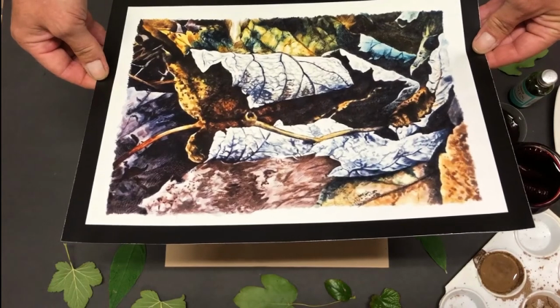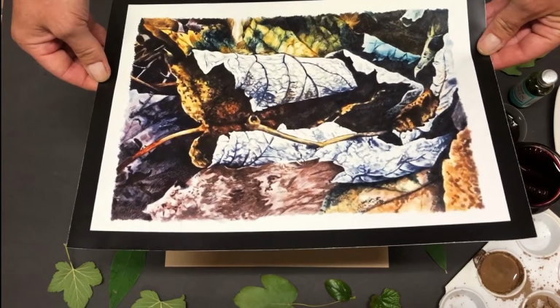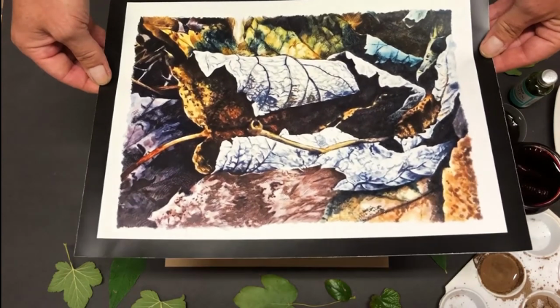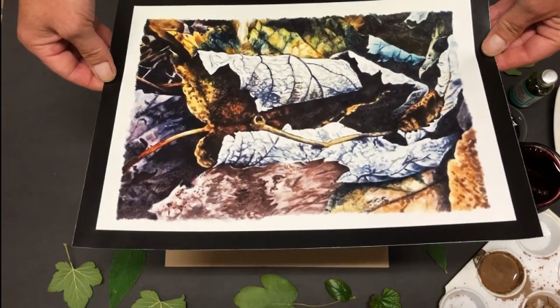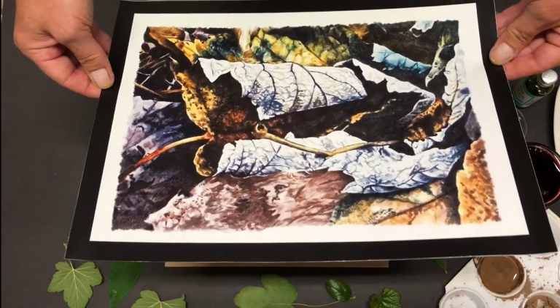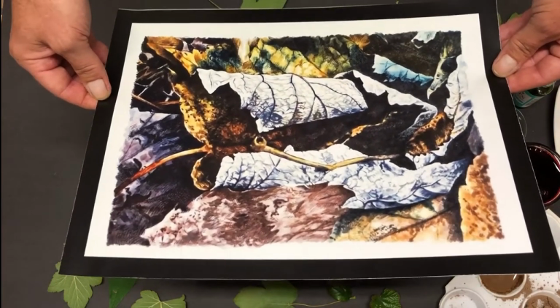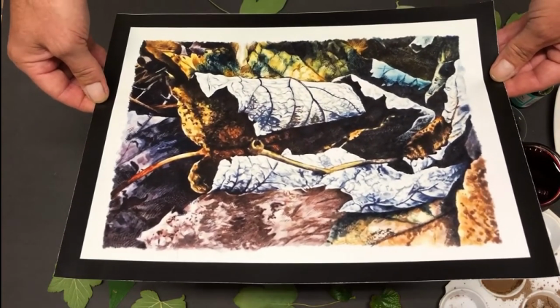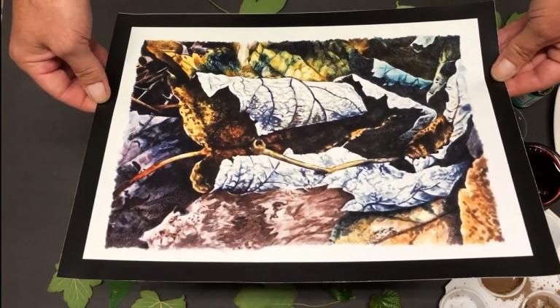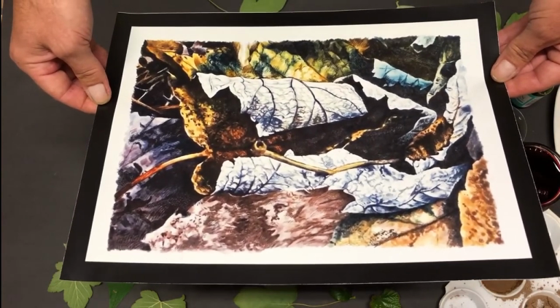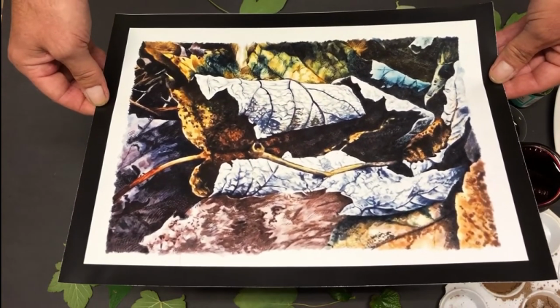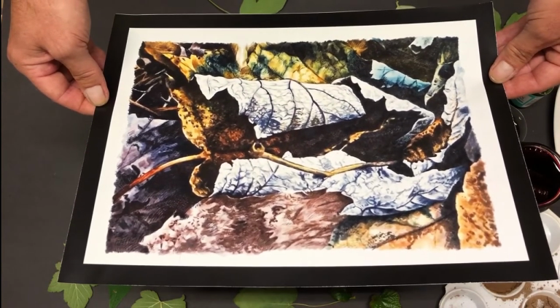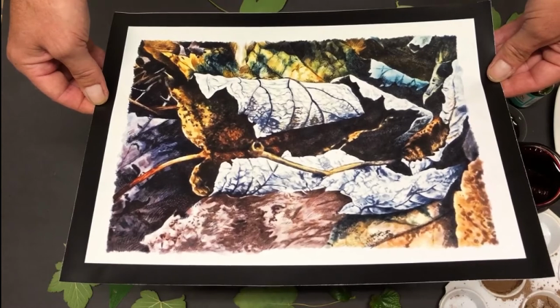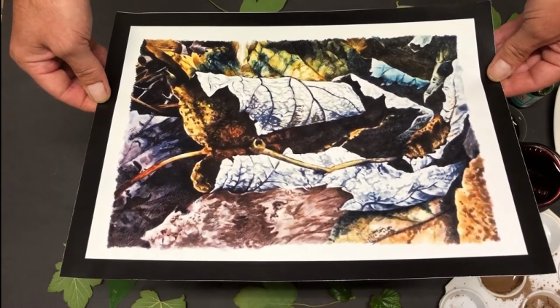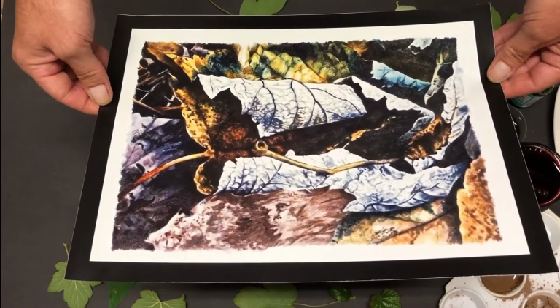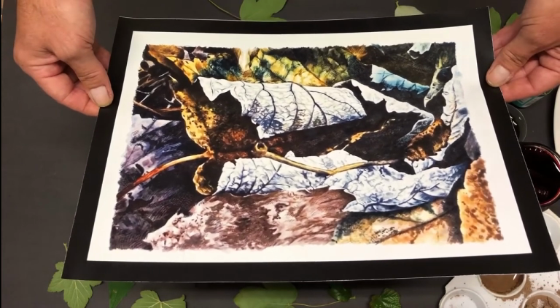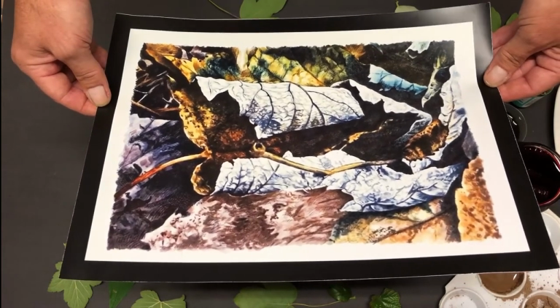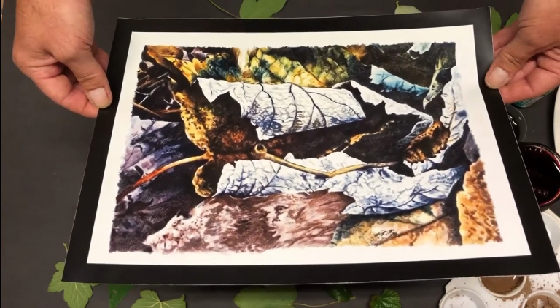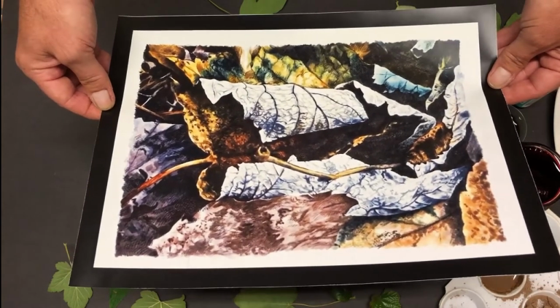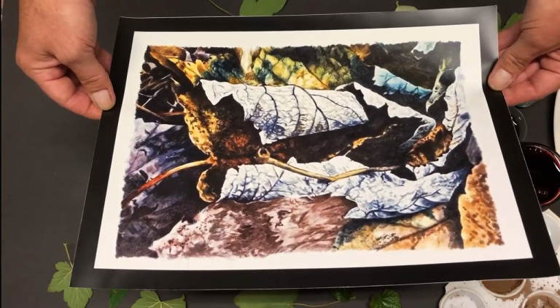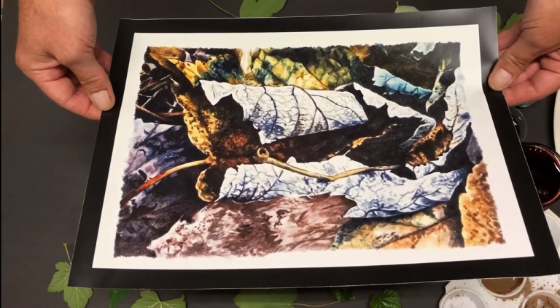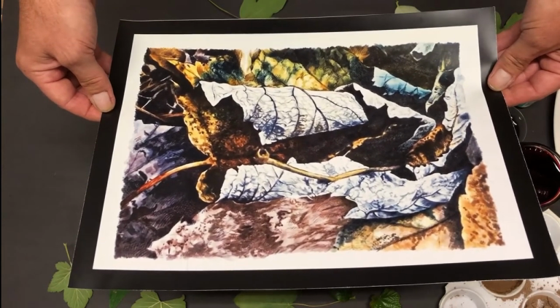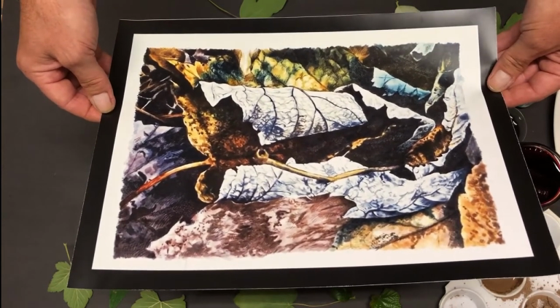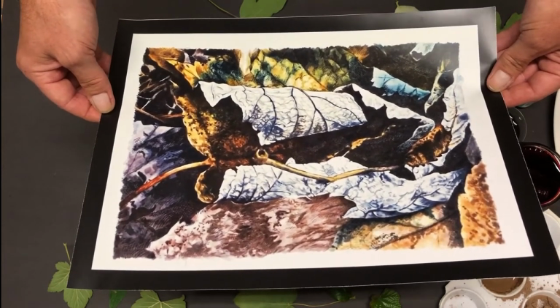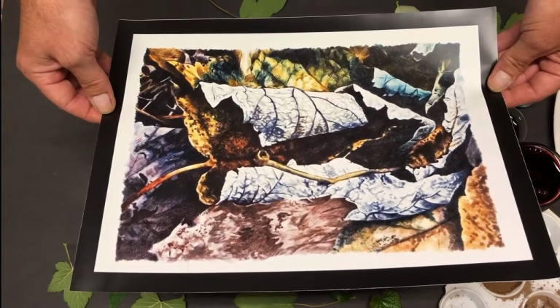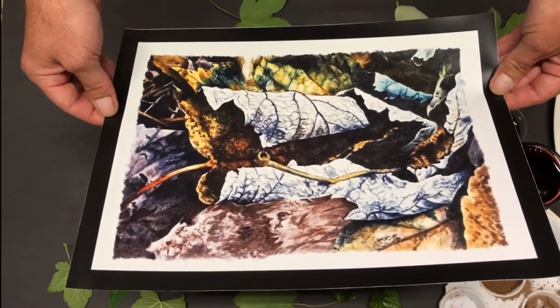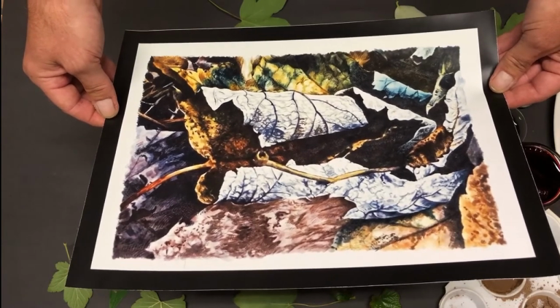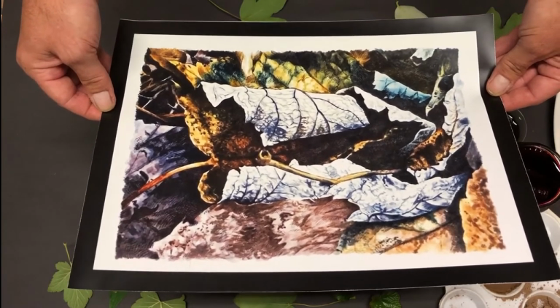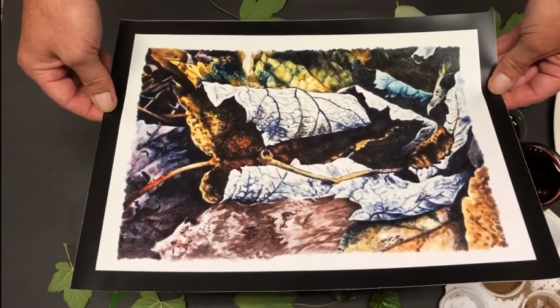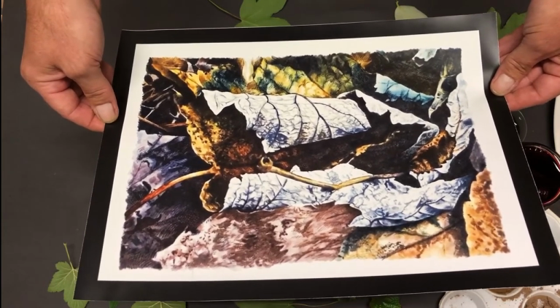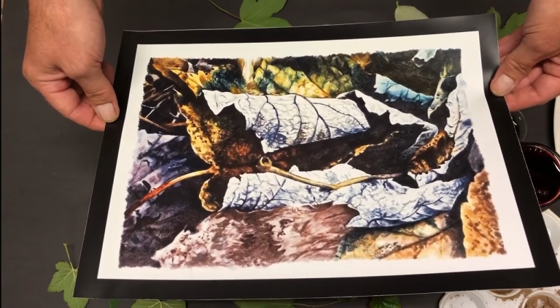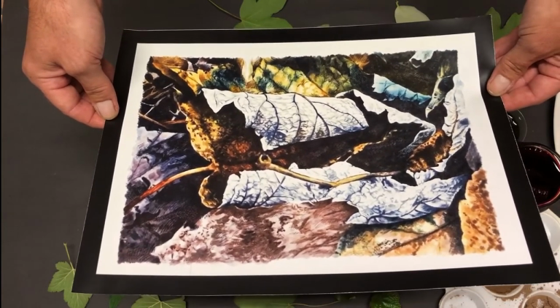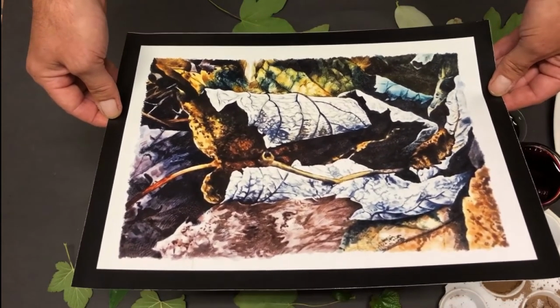We're going to start with this lovely picture by Michael Dodd called 'Underfoot.' As you can see, it's like a forest floor with all the leaves and moss and just a thick layer of bits and pieces that have fallen off trees.